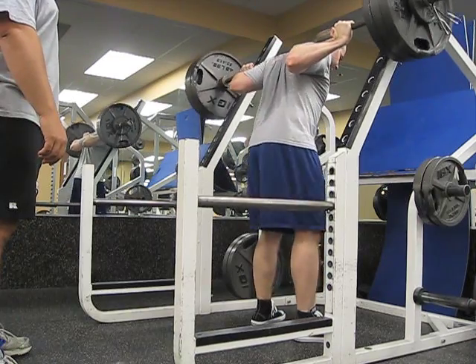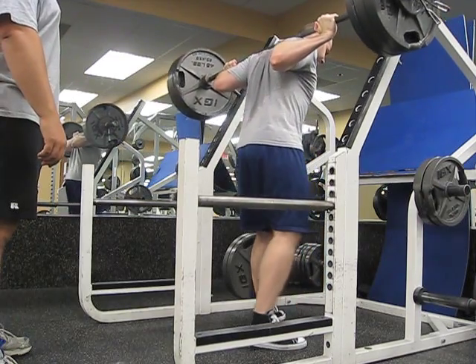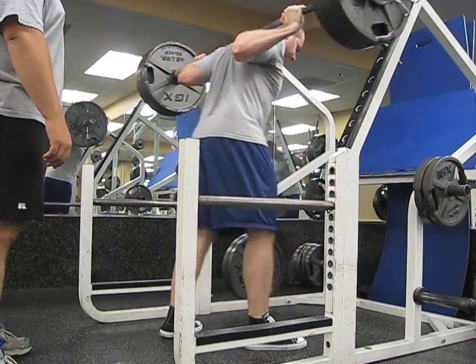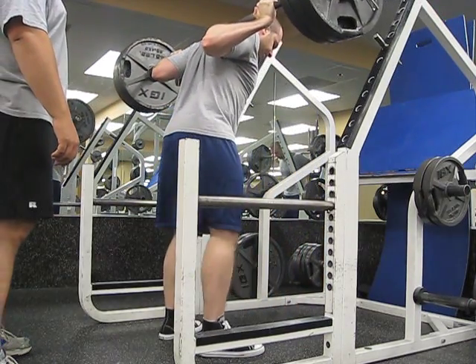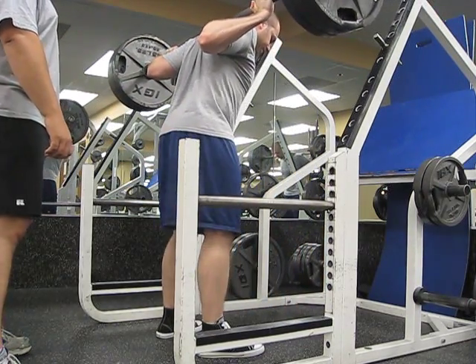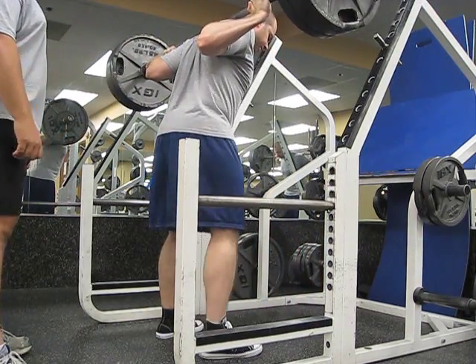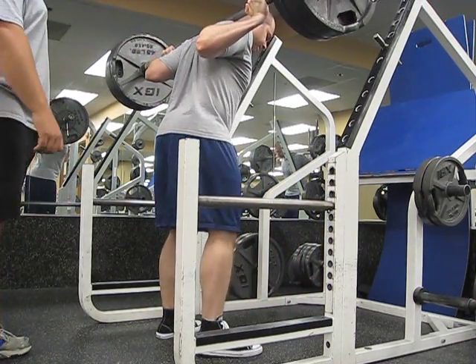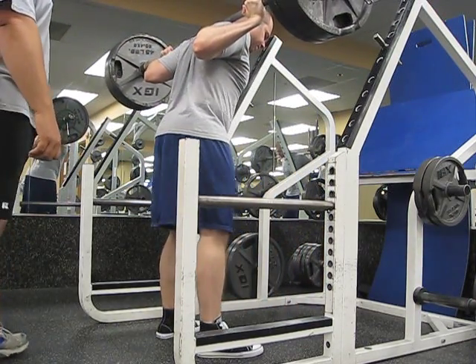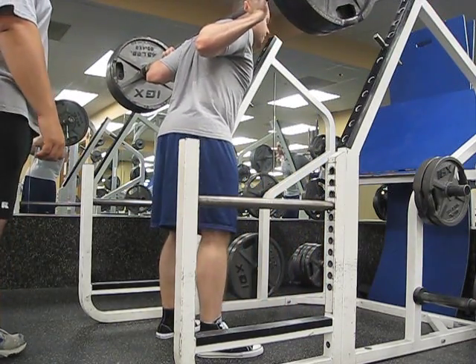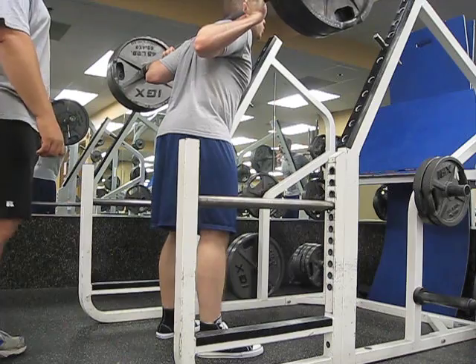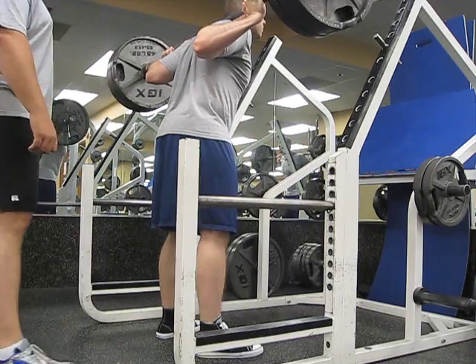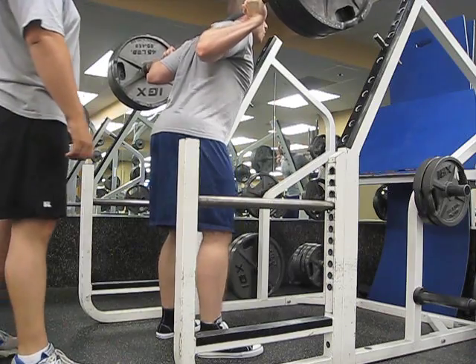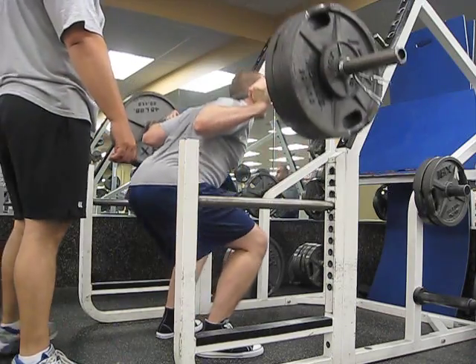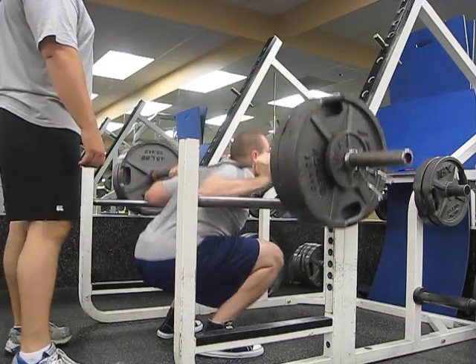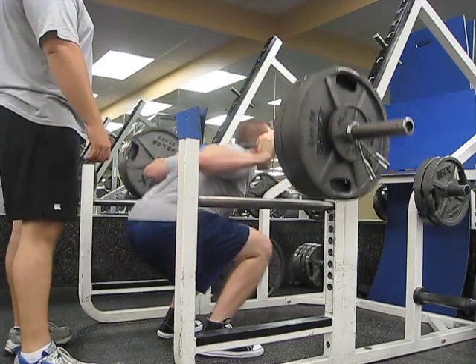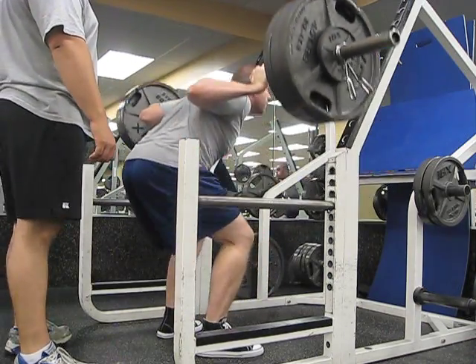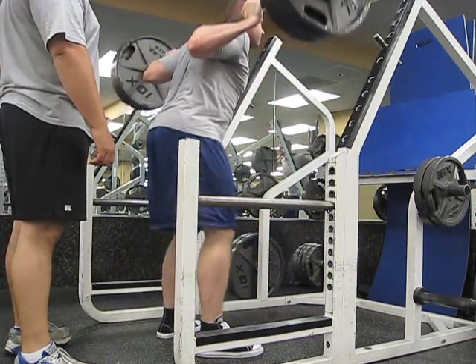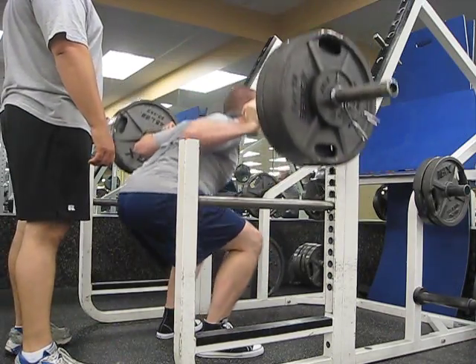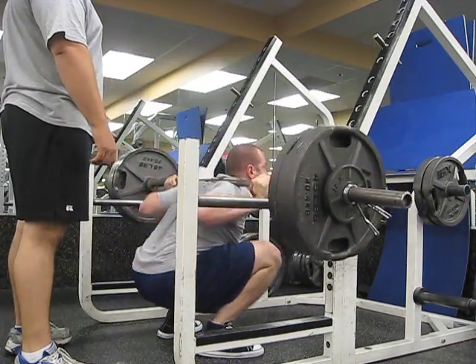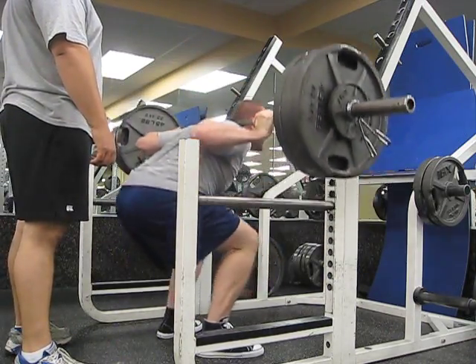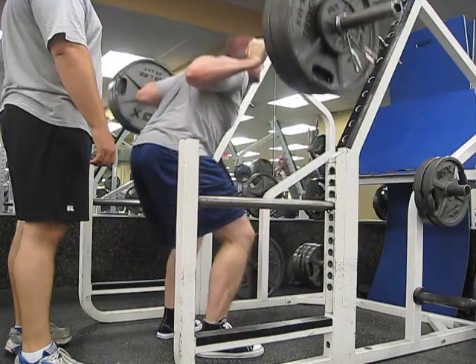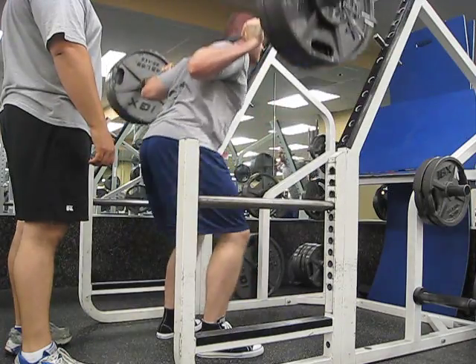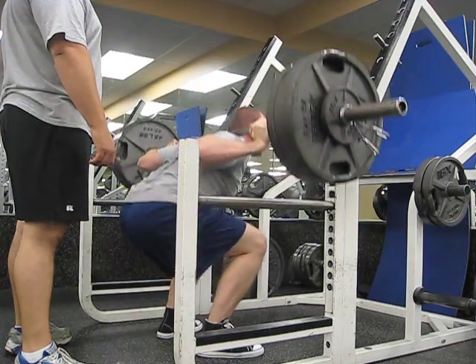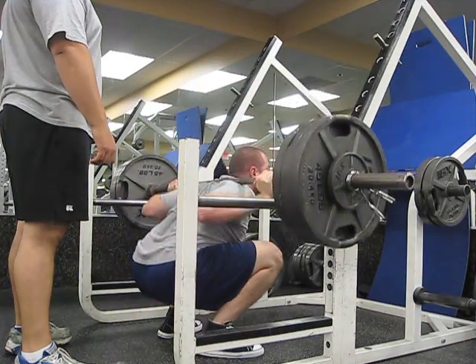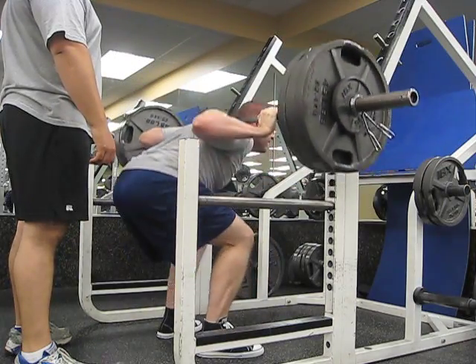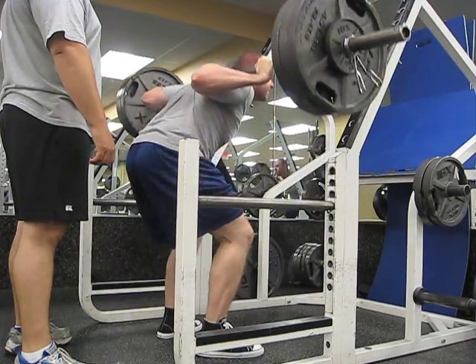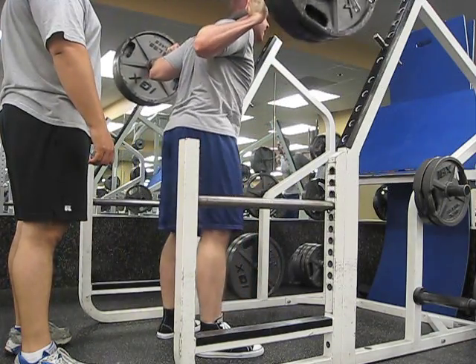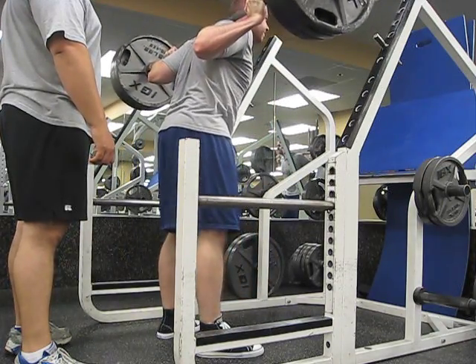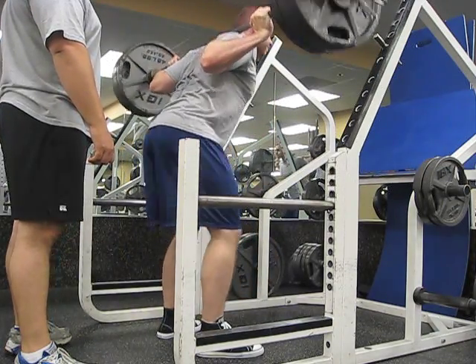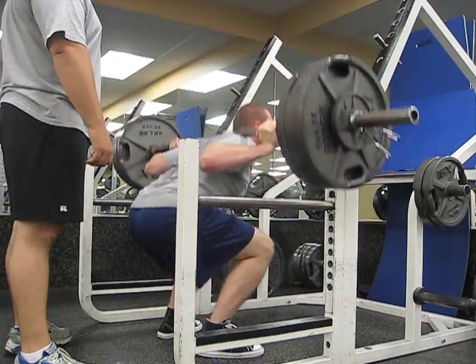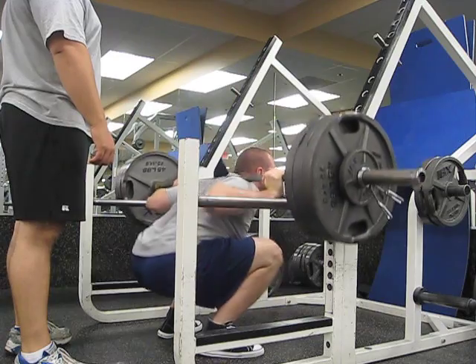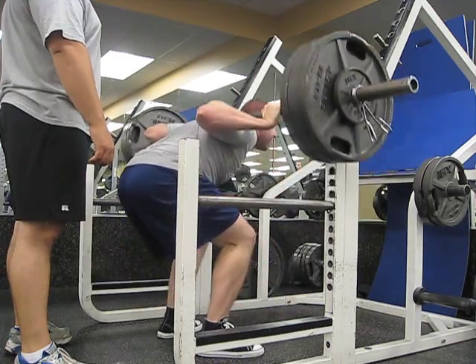Come on, Steph. Woo! Yeah! Woo! Come on, buddy. Come on.